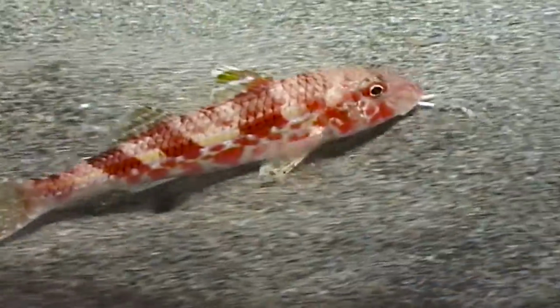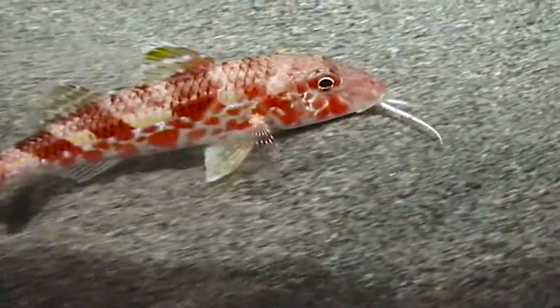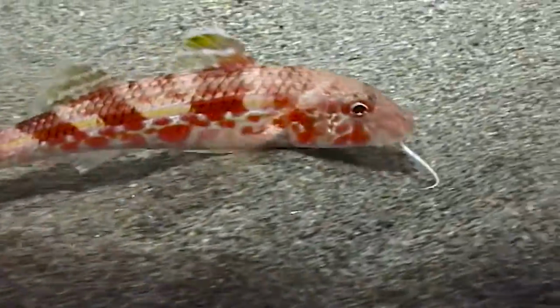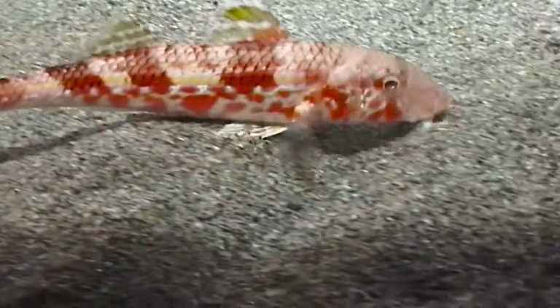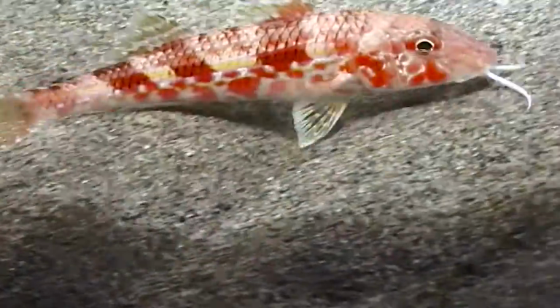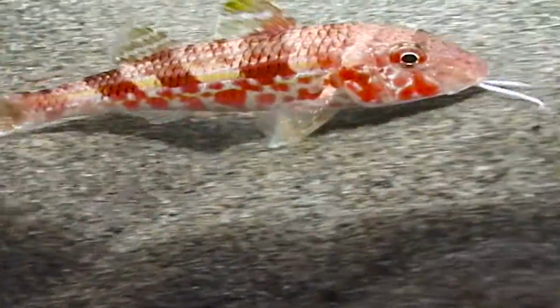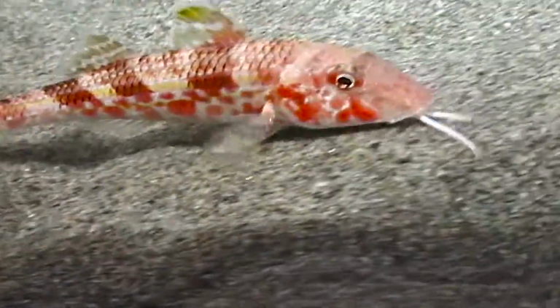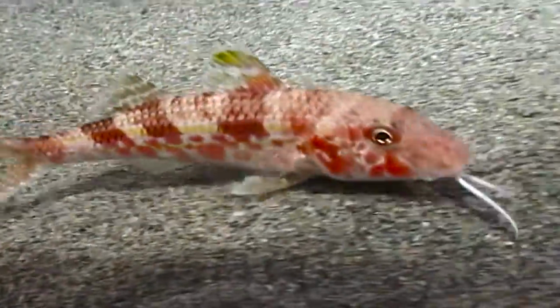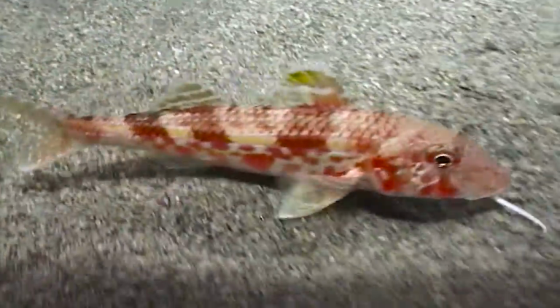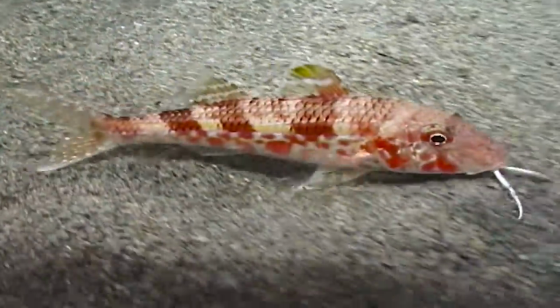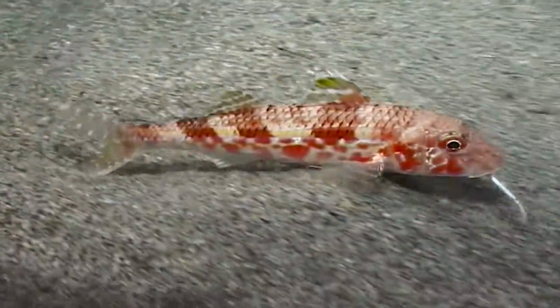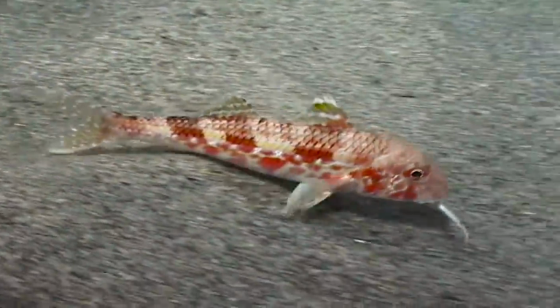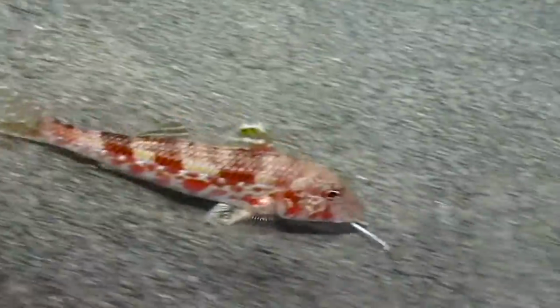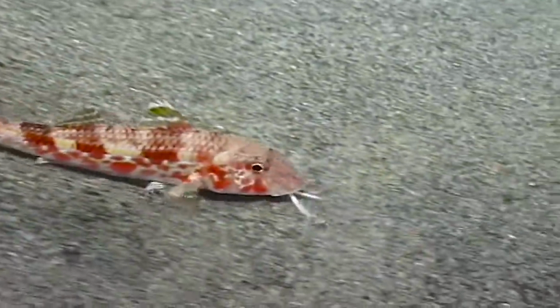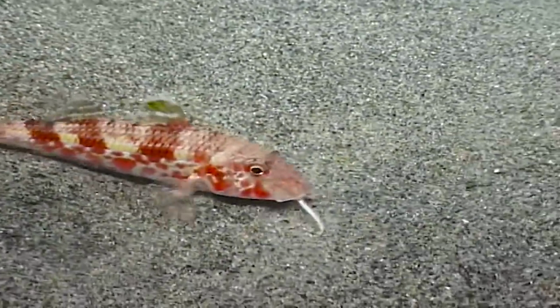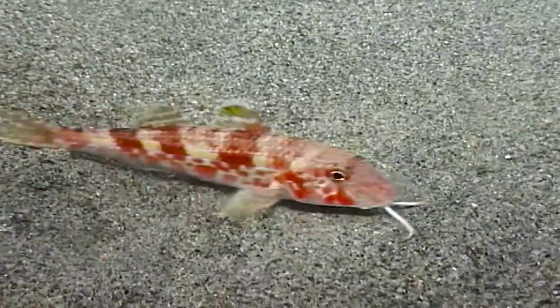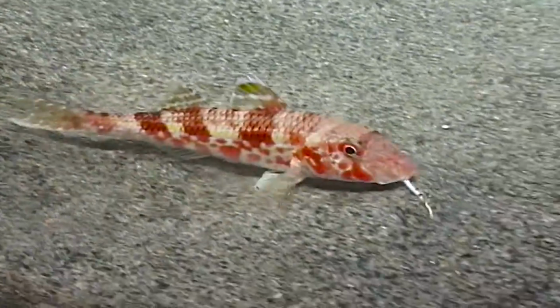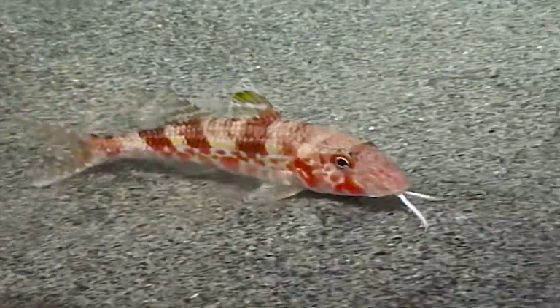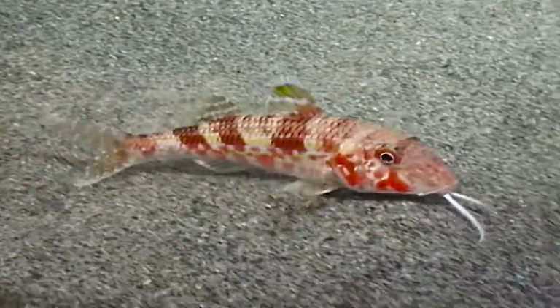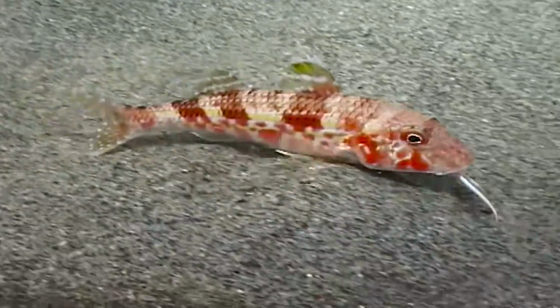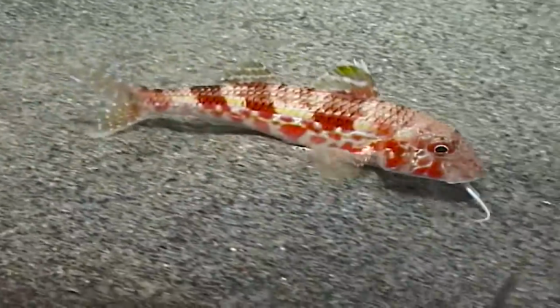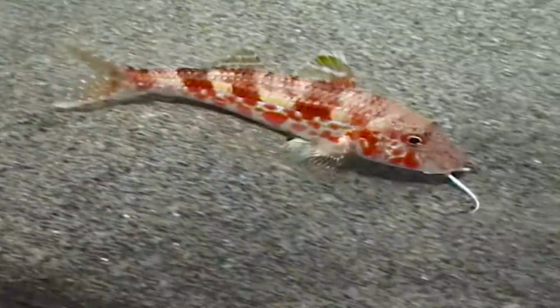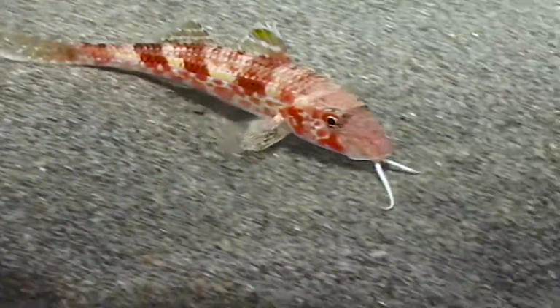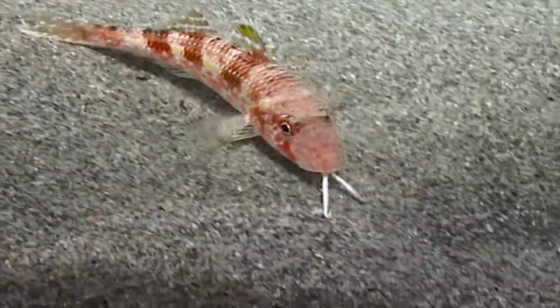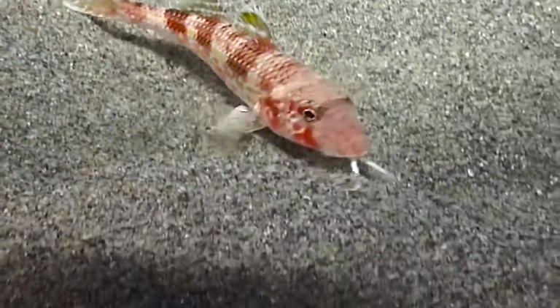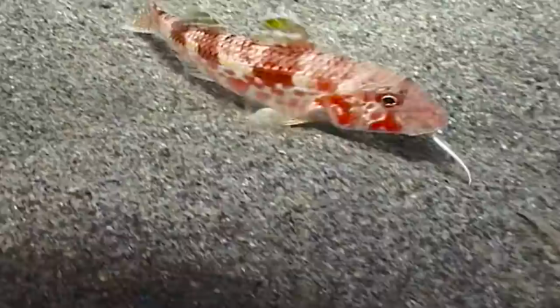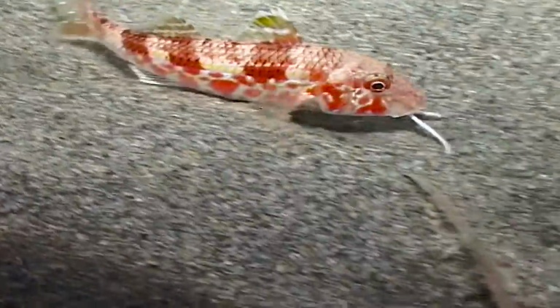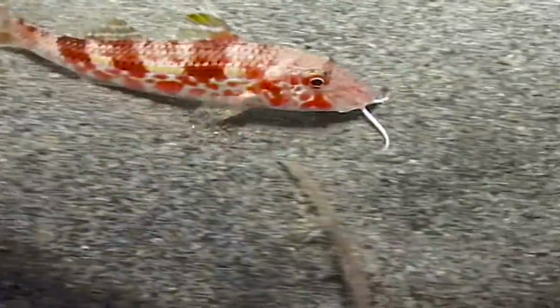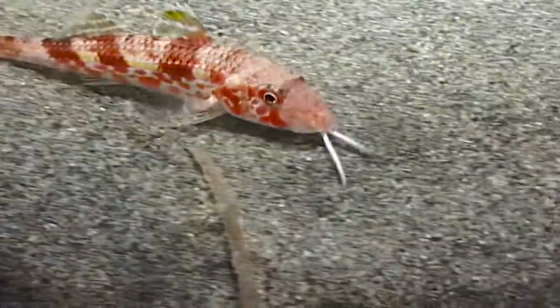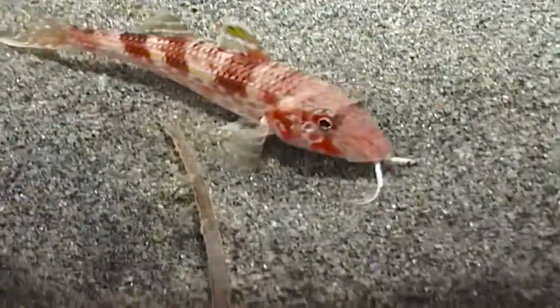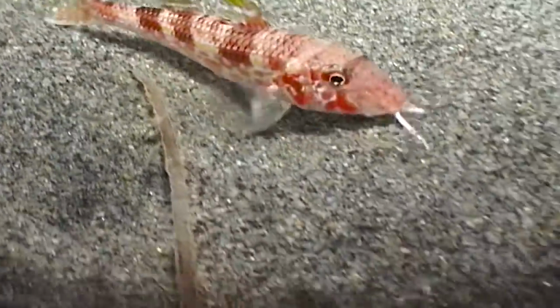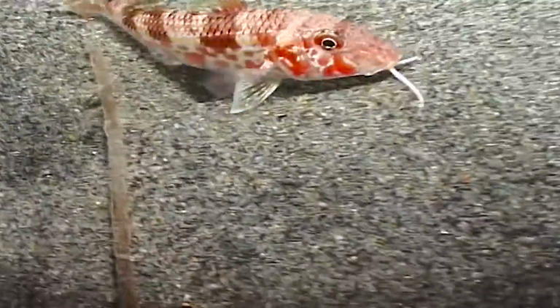However, in some cases, a mullet is not a mullet. For example, the red mullet, or rouget, found primarily in the Mediterranean, is actually a goatfish and not a mullet at all.